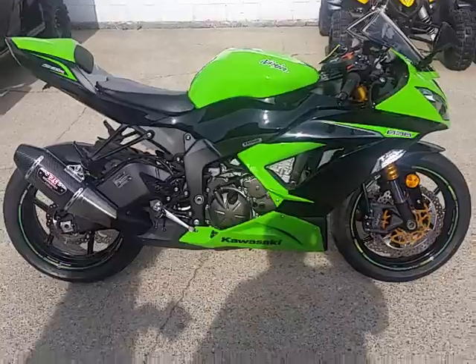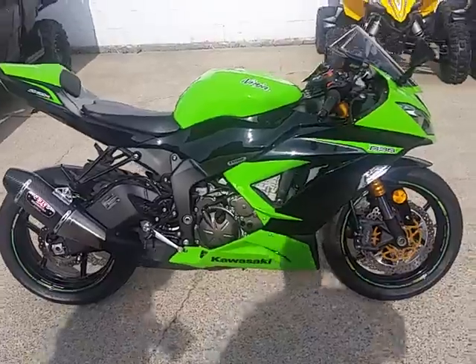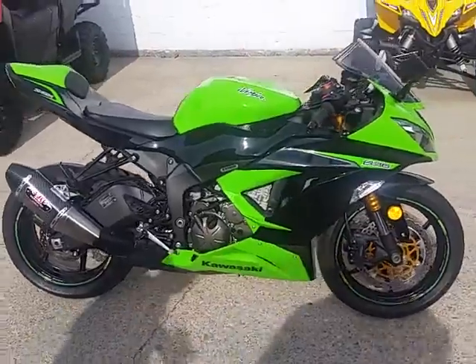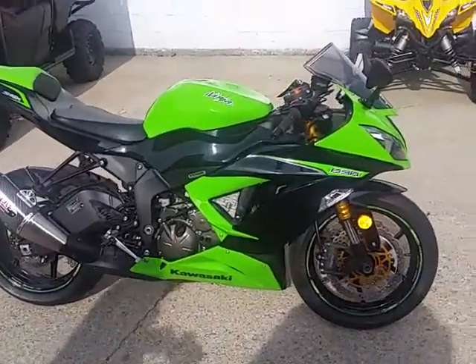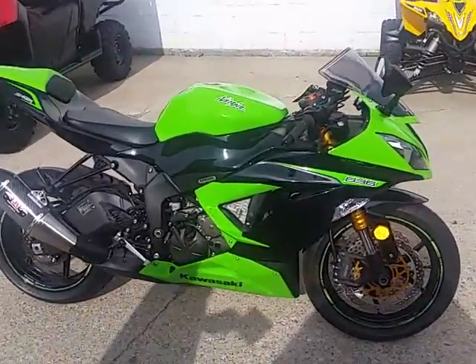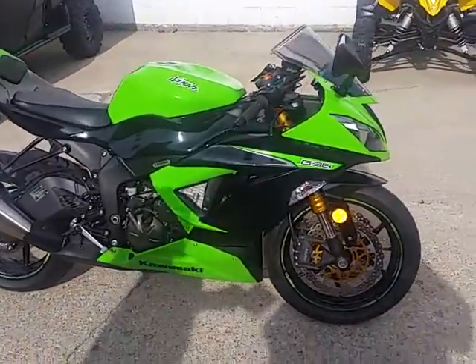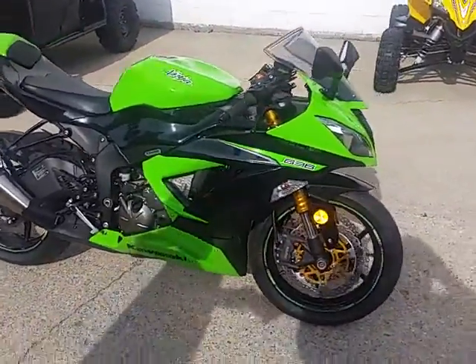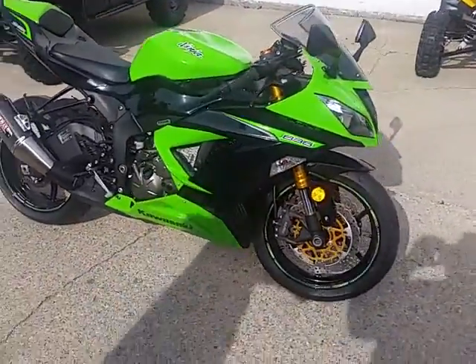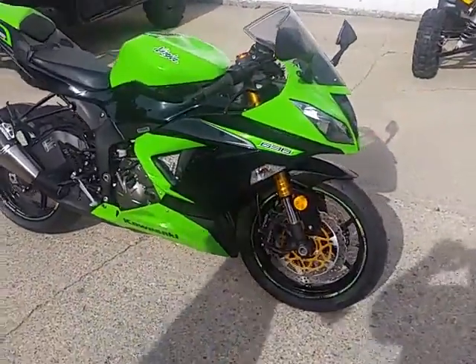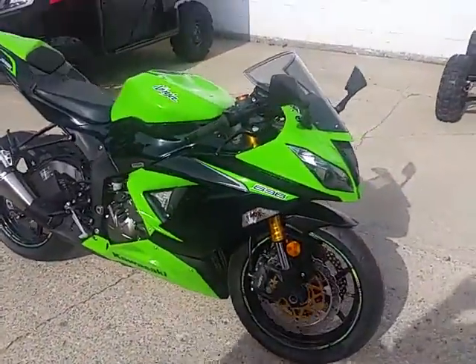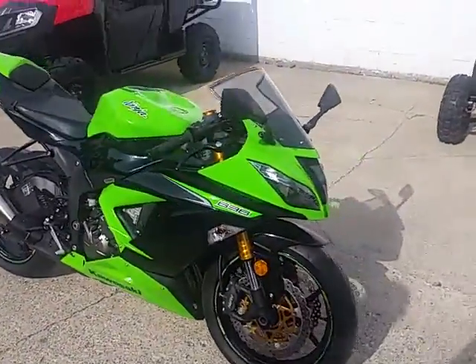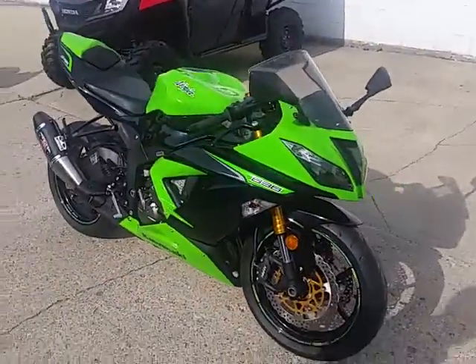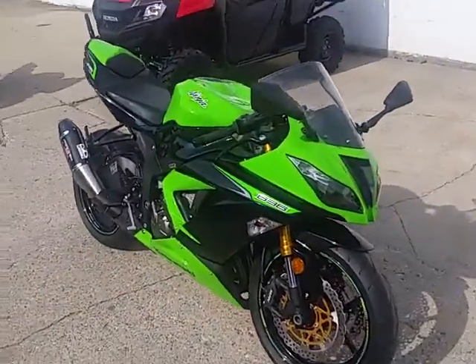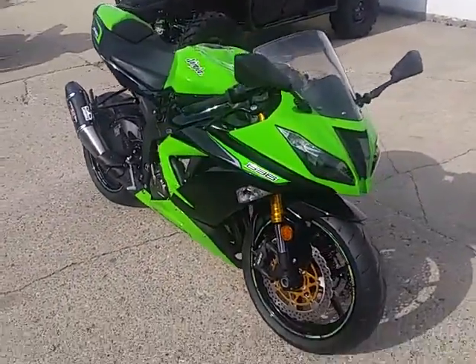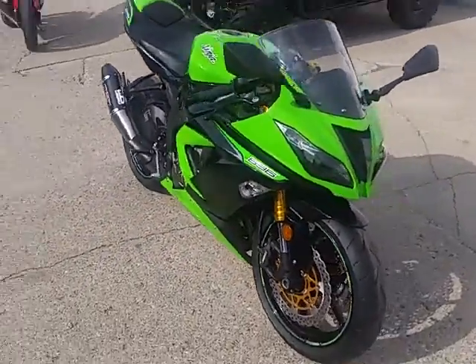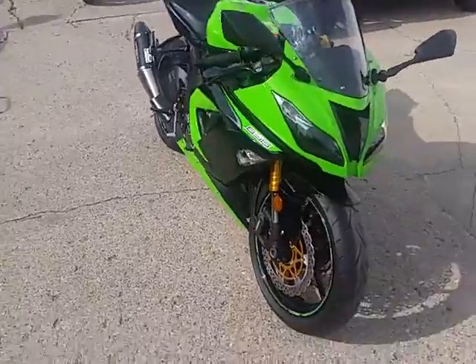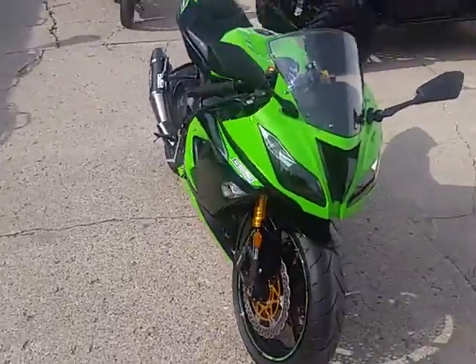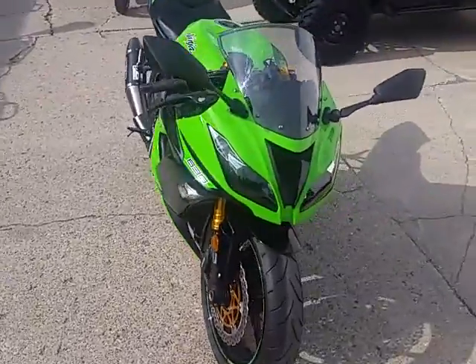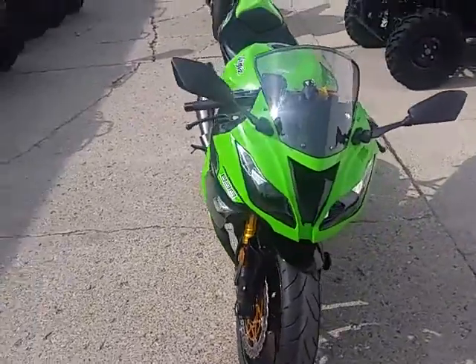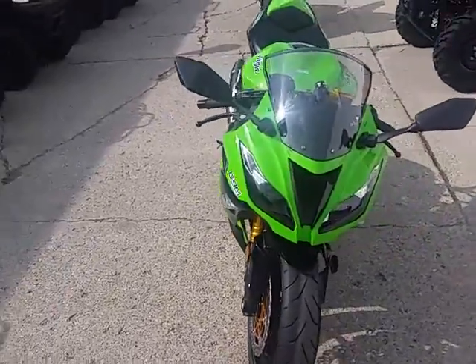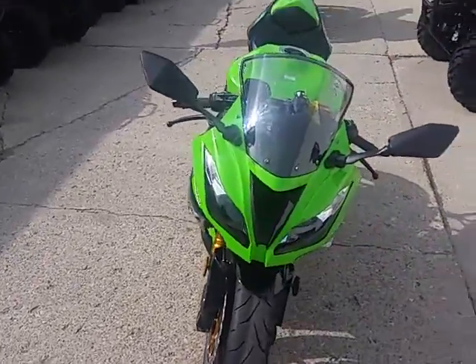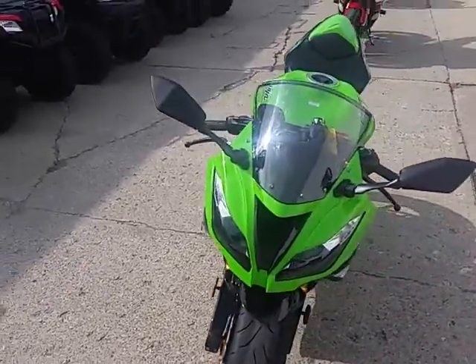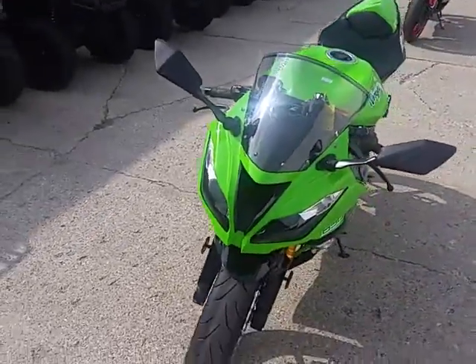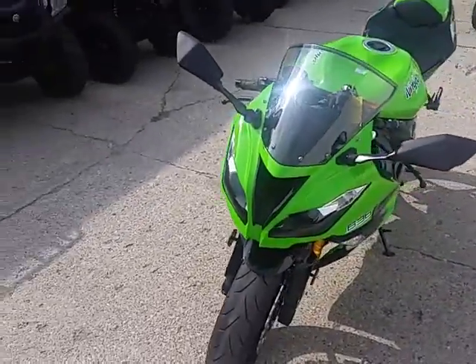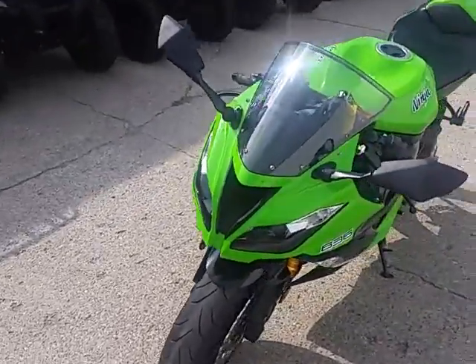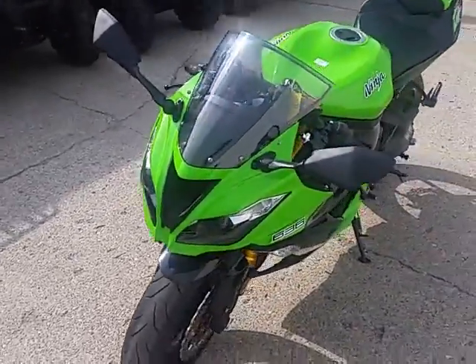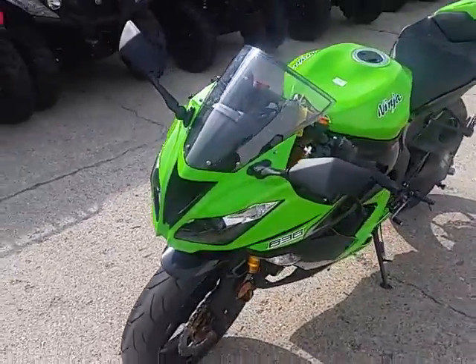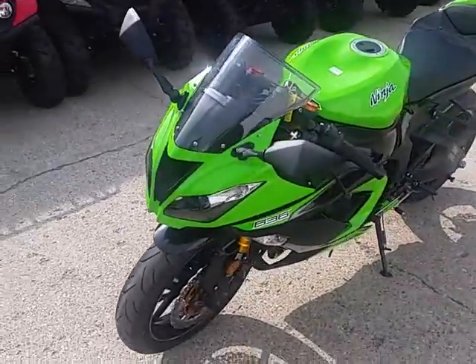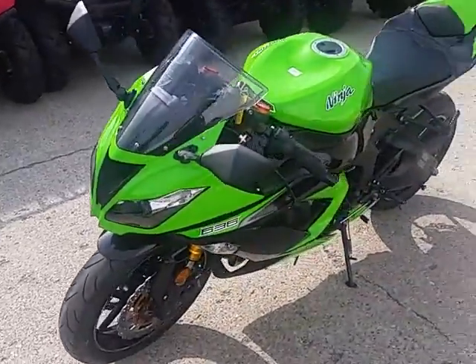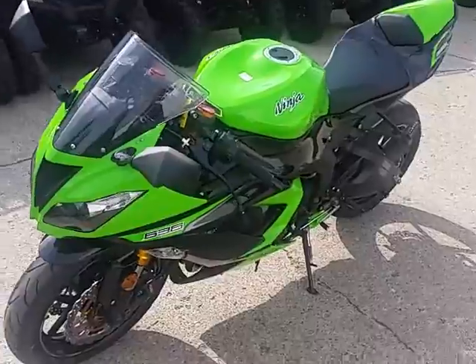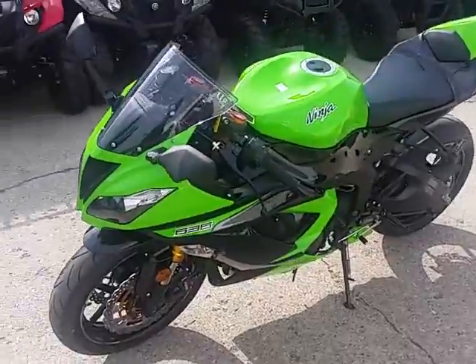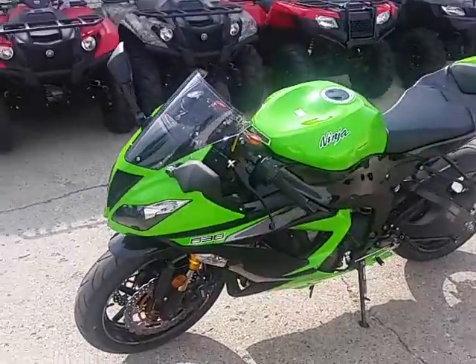This is Chad and Andrew here at Approval Power Sports doing some videos. We got a 2013 Kawasaki Ninja 636. This thing's got anti-lock brakes, and this bike's only got 821 miles.